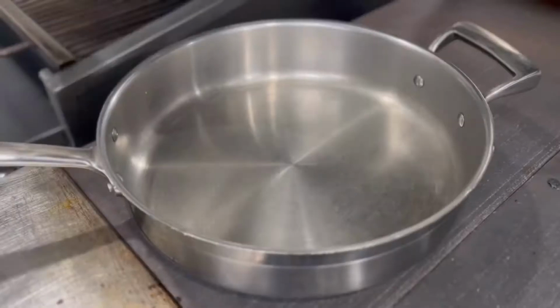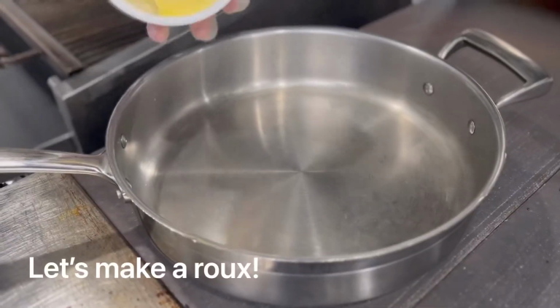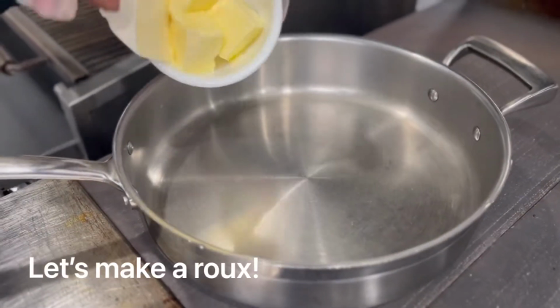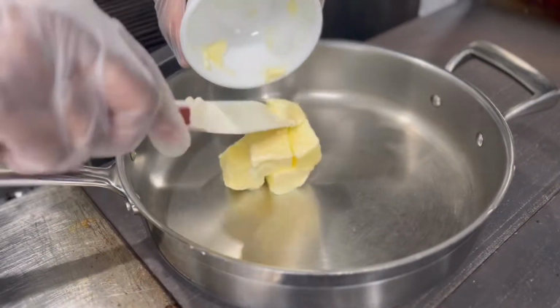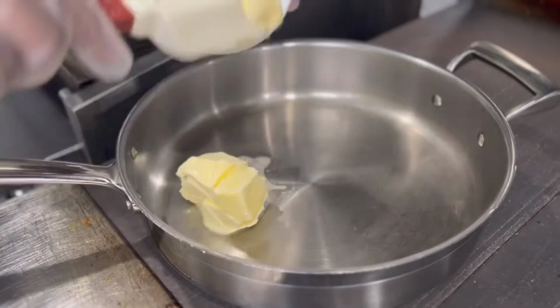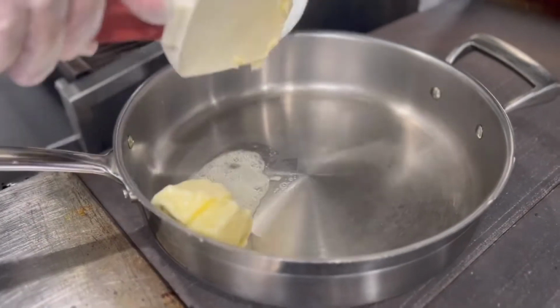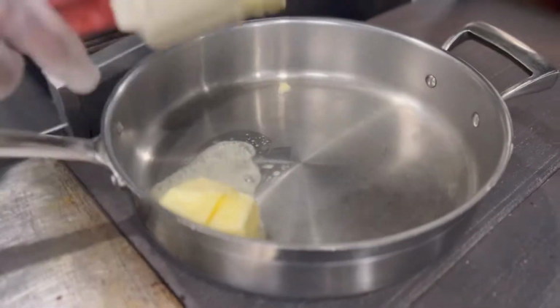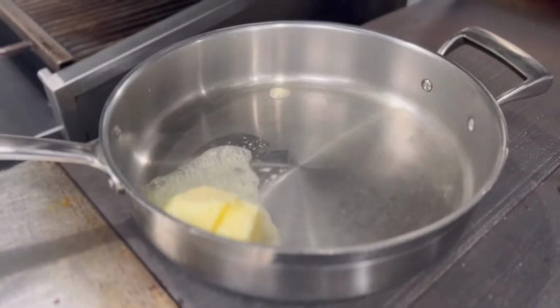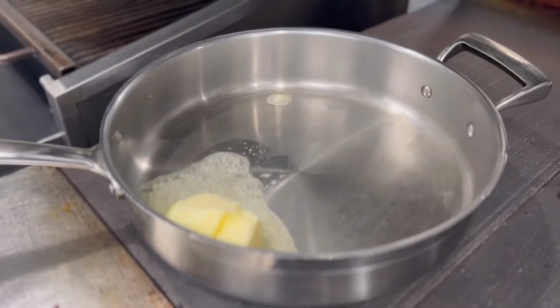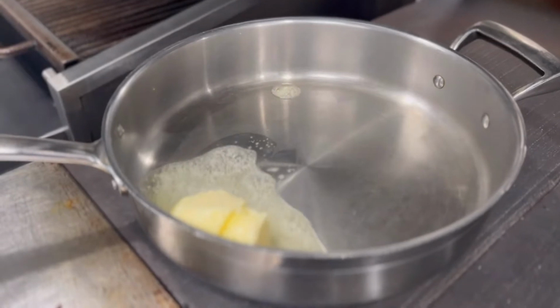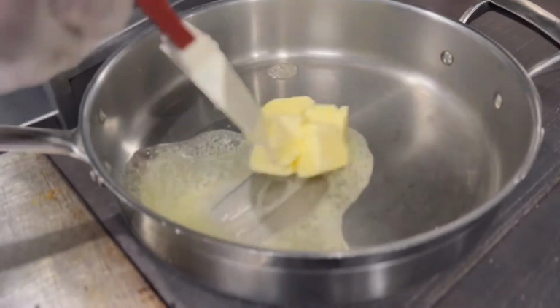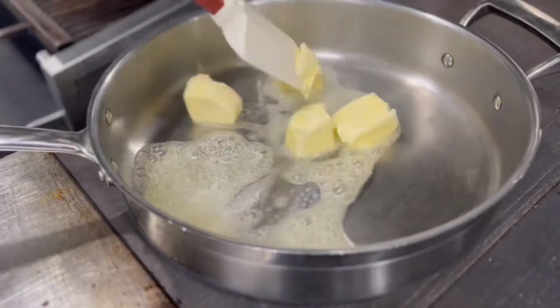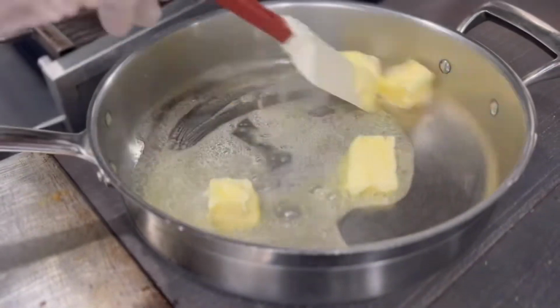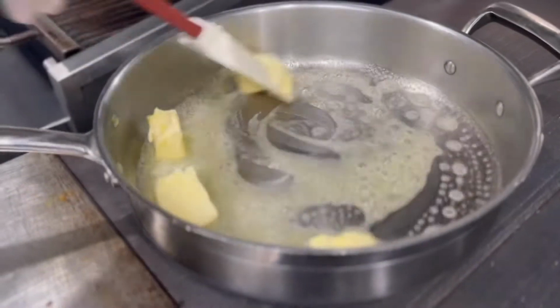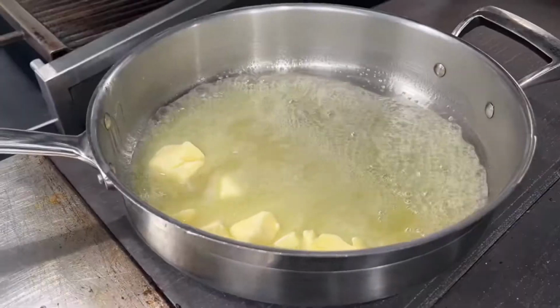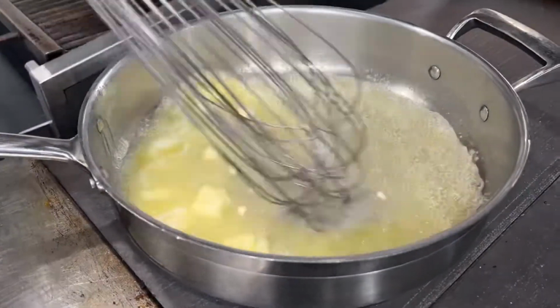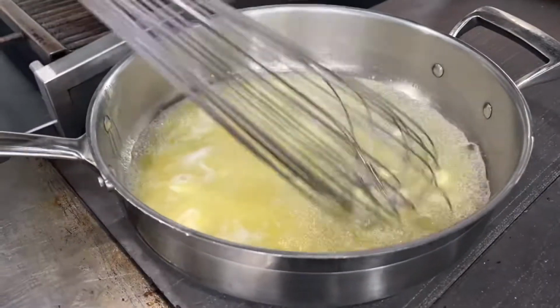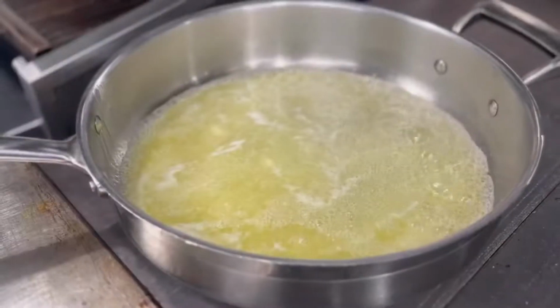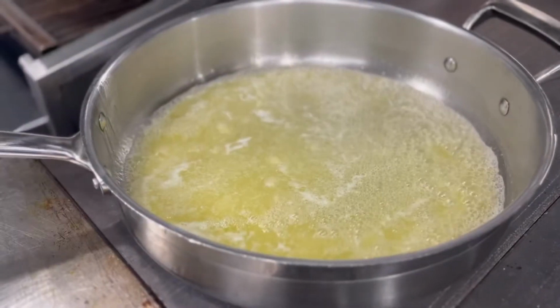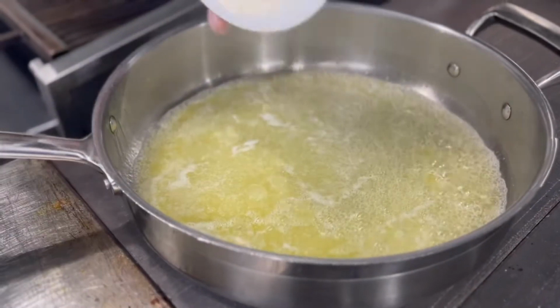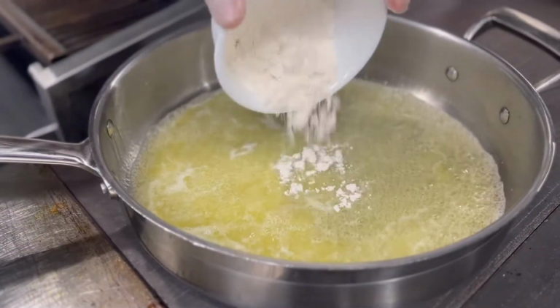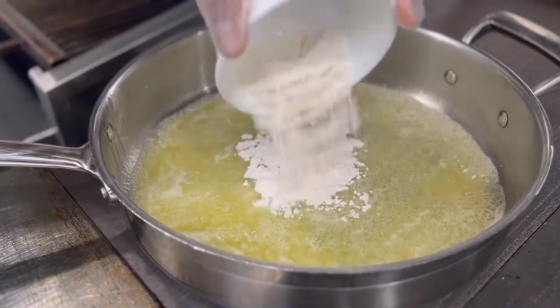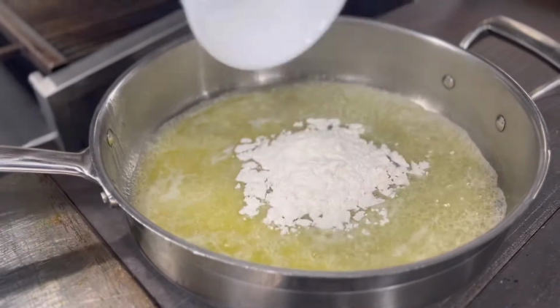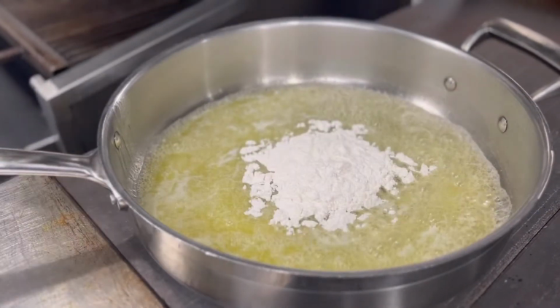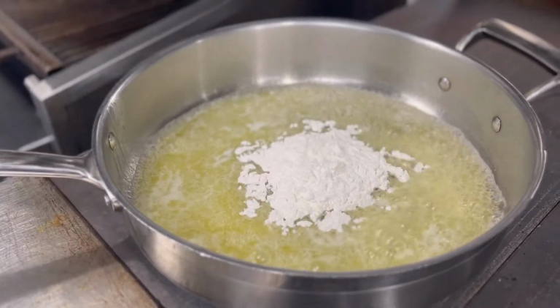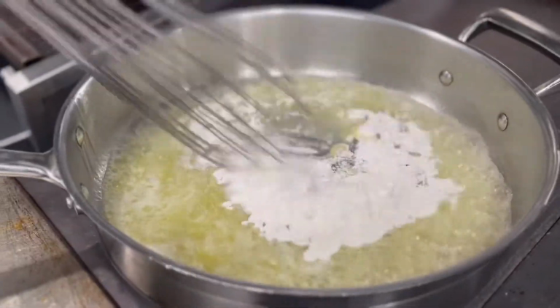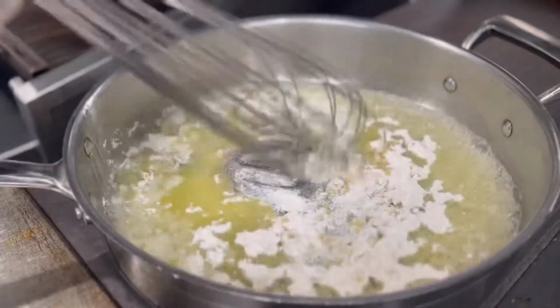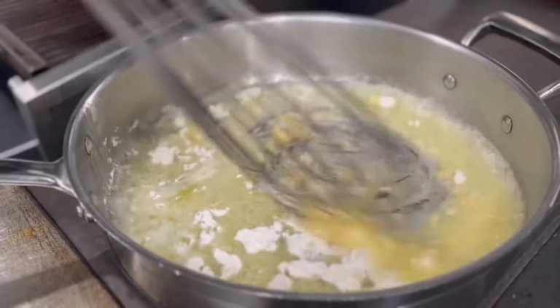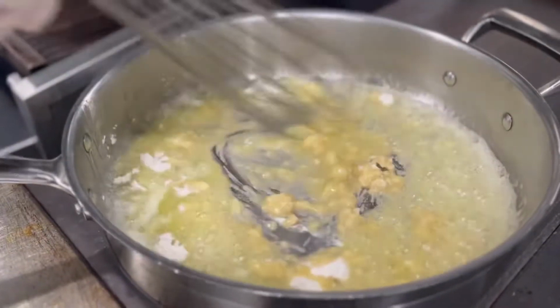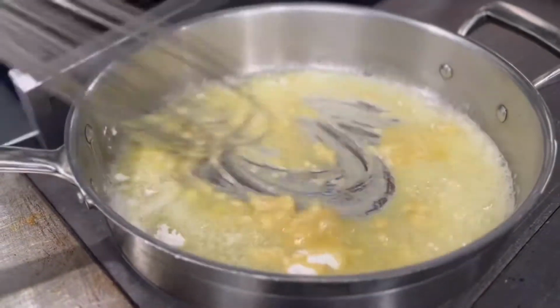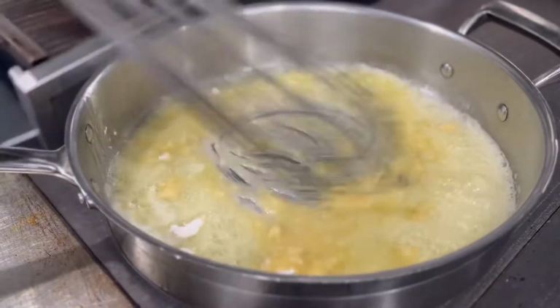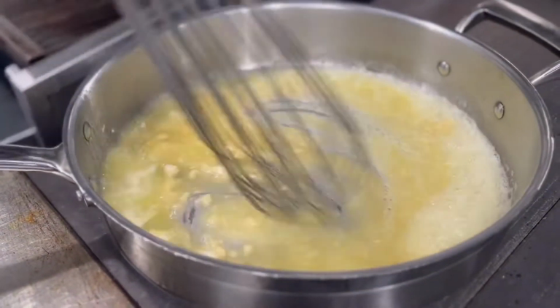Let's go ahead and start making our roux. You're going to melt the butter, and while it's completely melted, you're going to go ahead and add in your flour. We're going to cook out the flour so that you no longer smell the starchiness. It's okay if it totally browns.